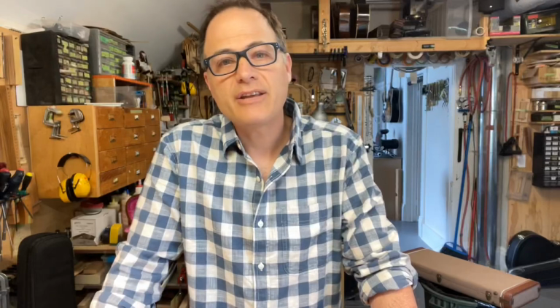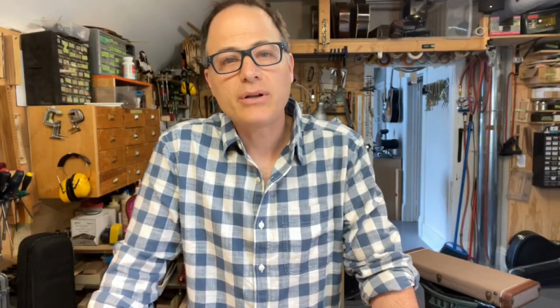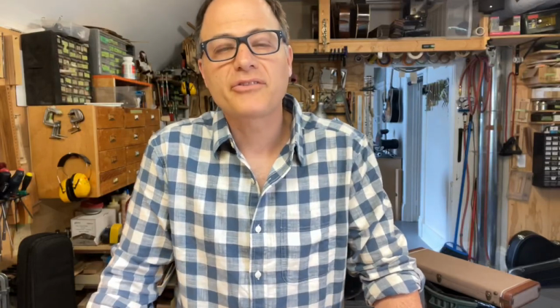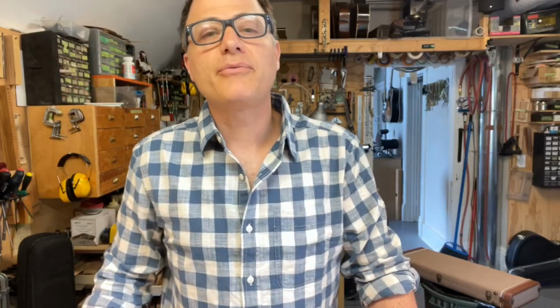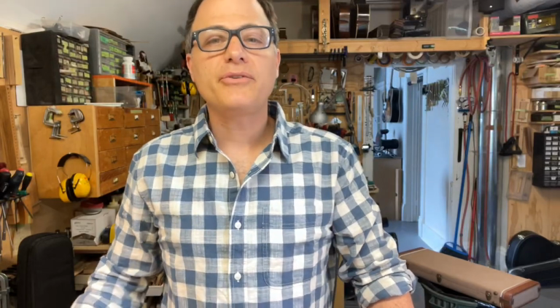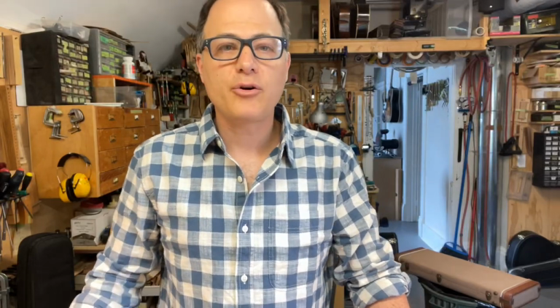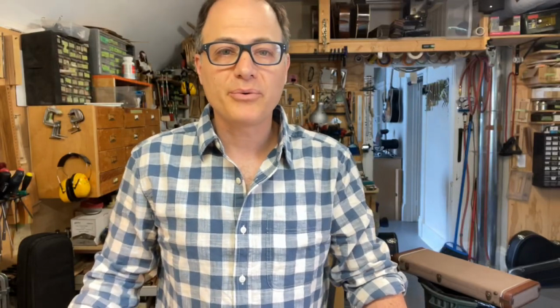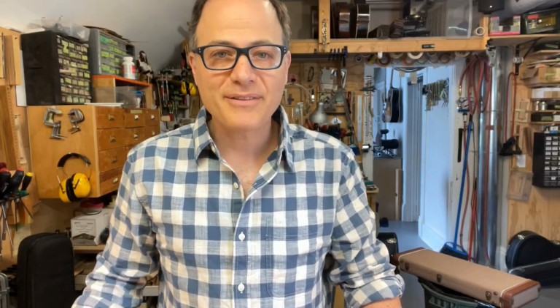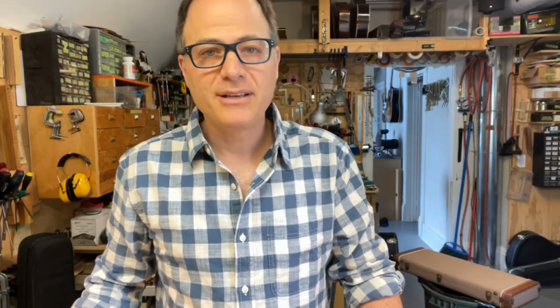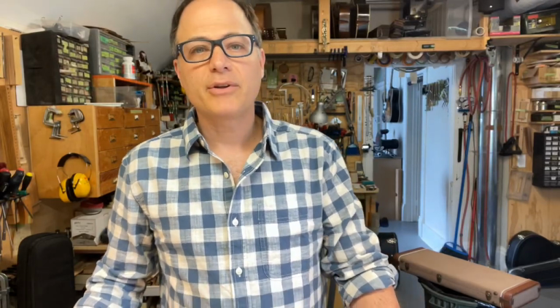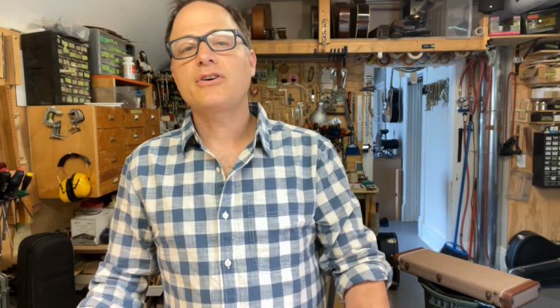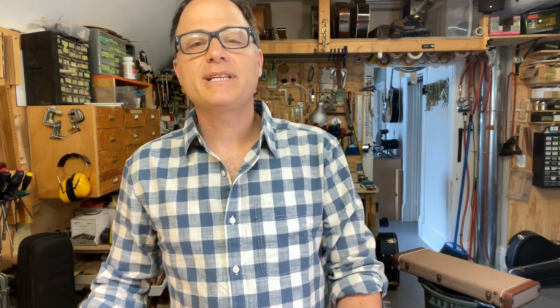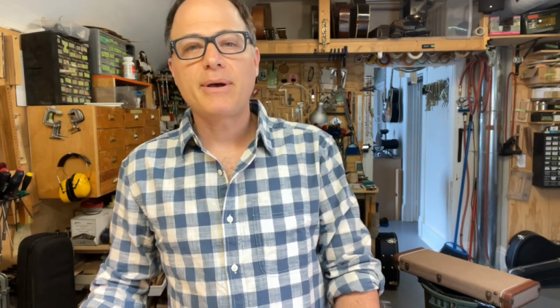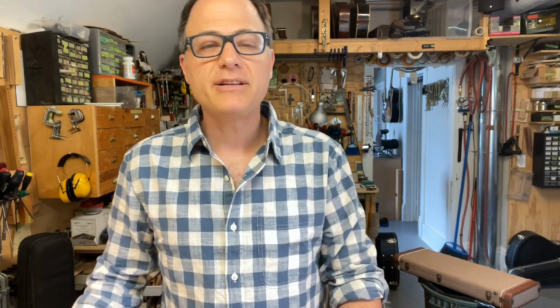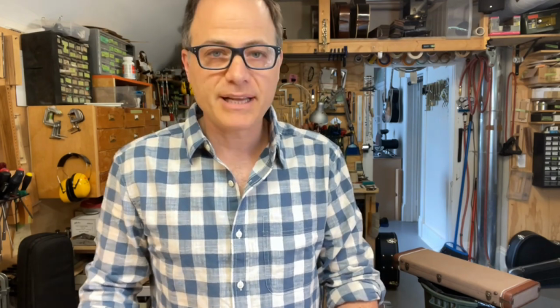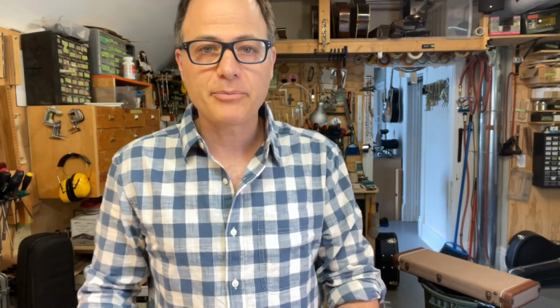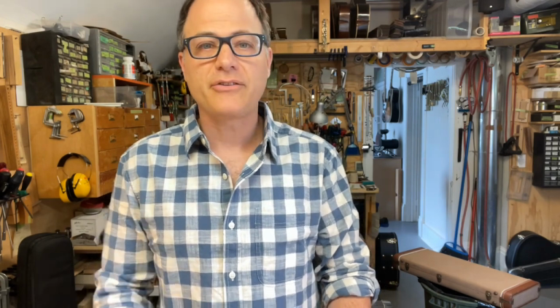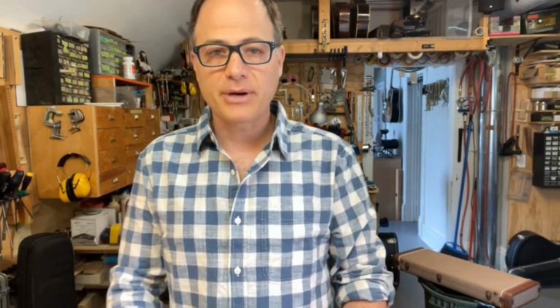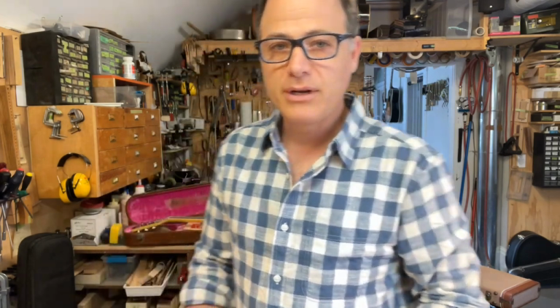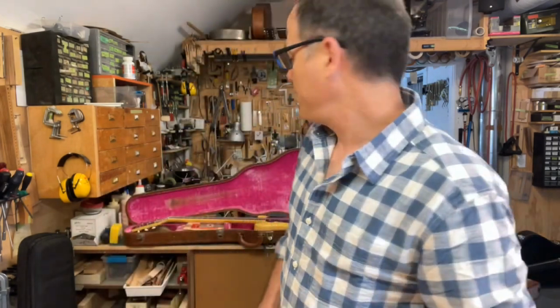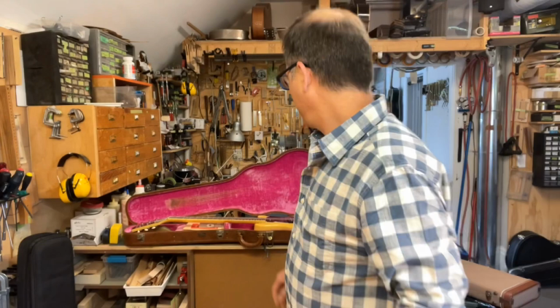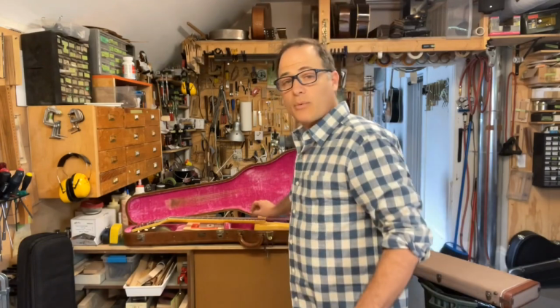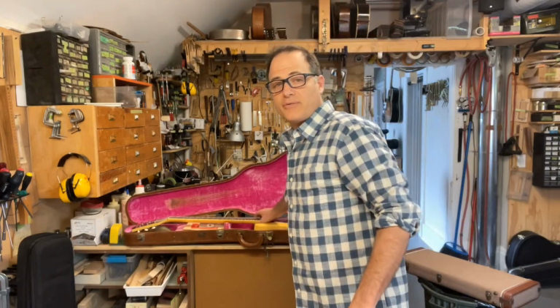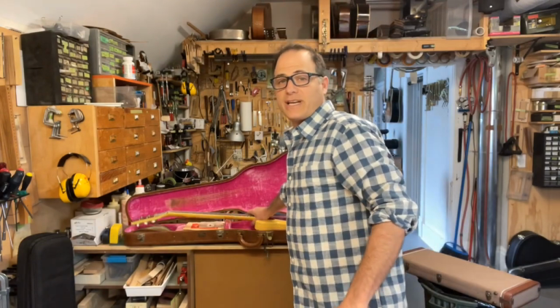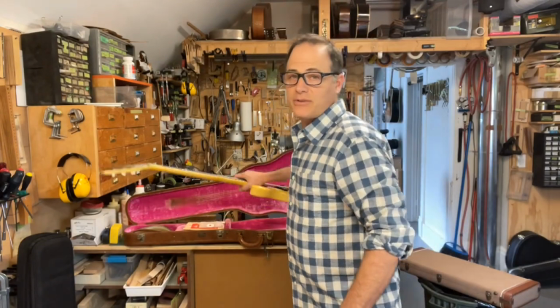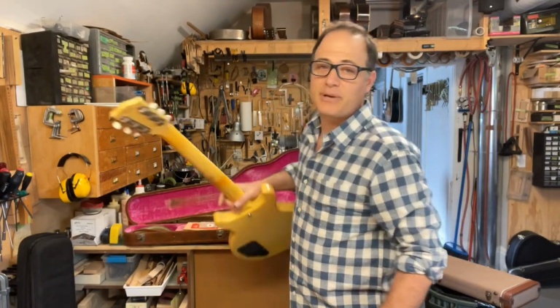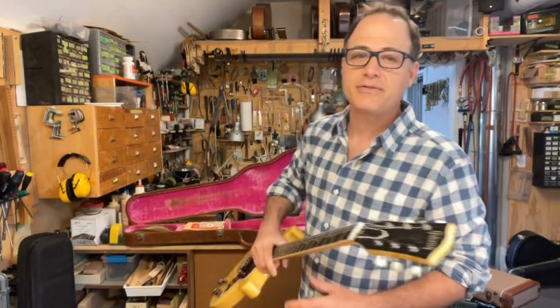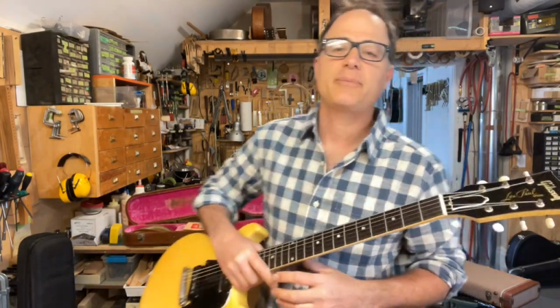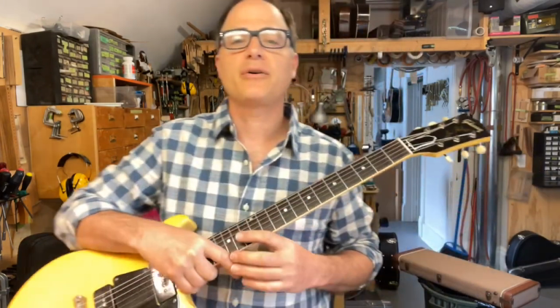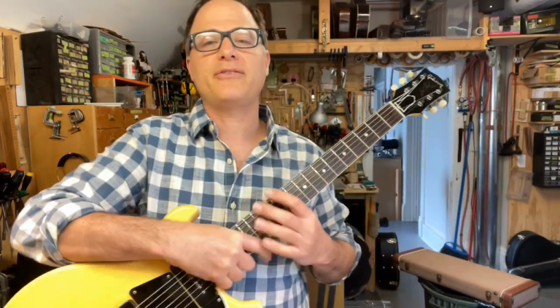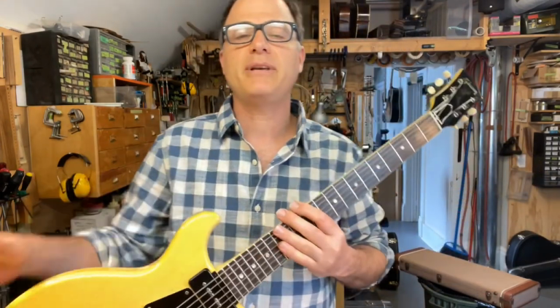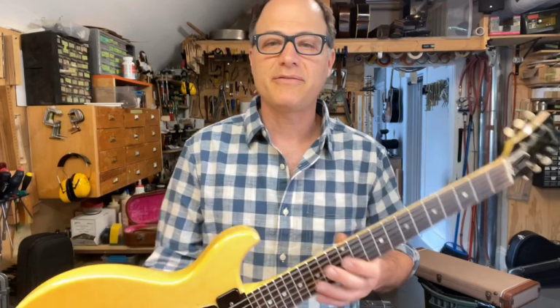Hi there everyone, I'm Mark Stuttman from Folkway Music. I hope you're all doing well out there. I'm going to talk a little bit today about a 1959 Les Paul Special that's in the shop right now. It's on our website if you want to check it out — there's not too many 1959 Specials on our website, so it should be easy enough to find.